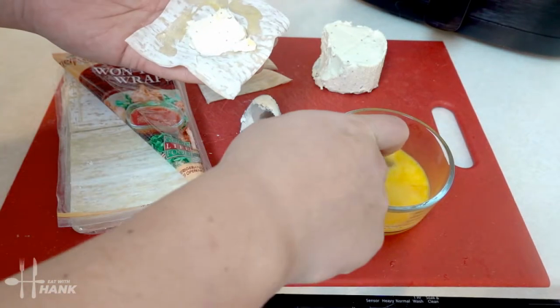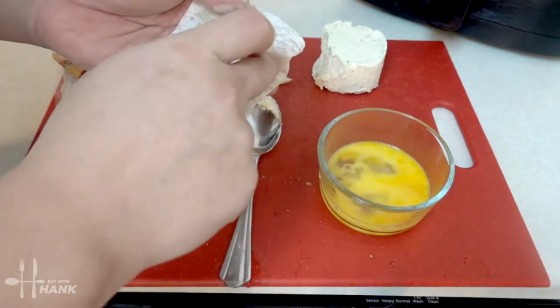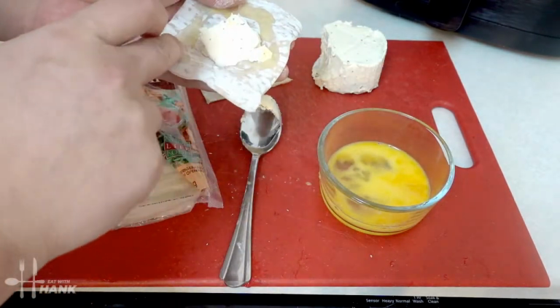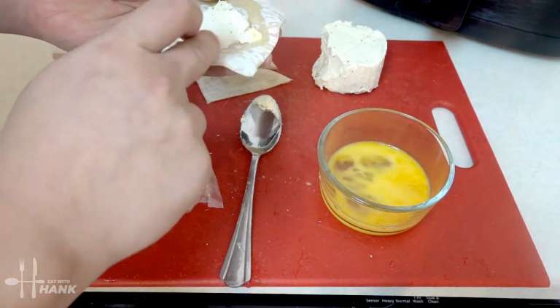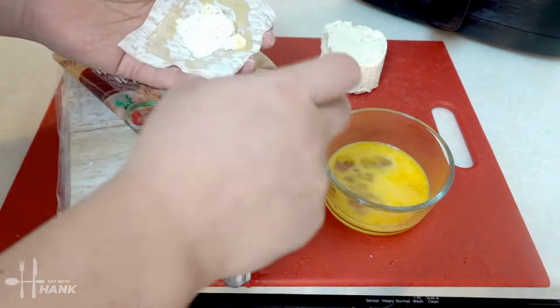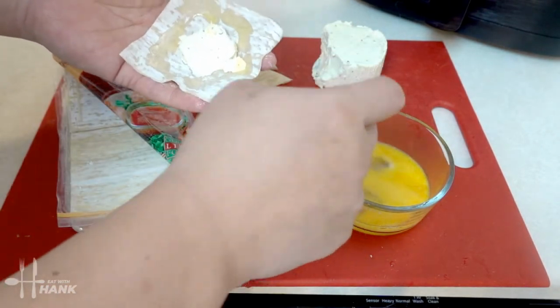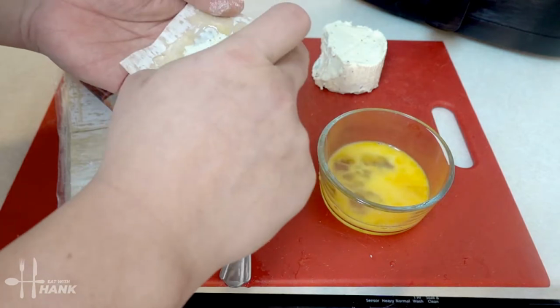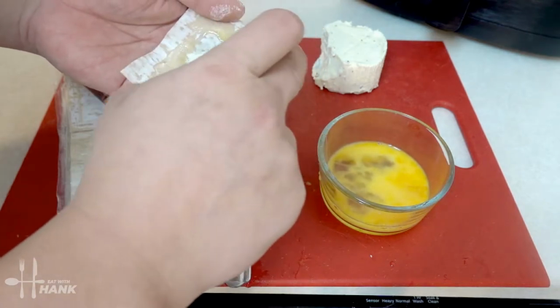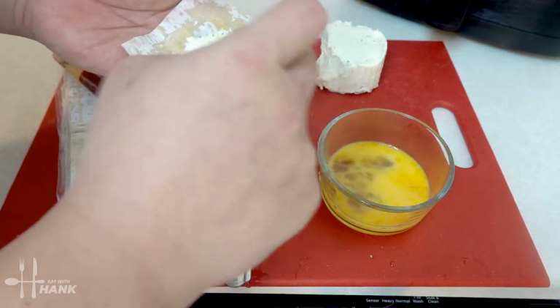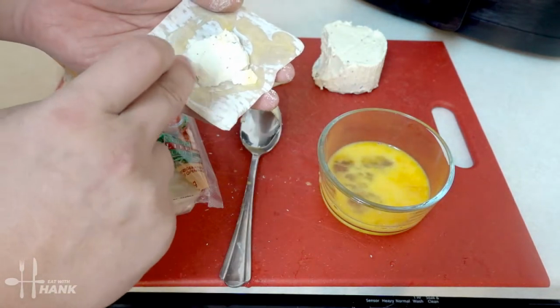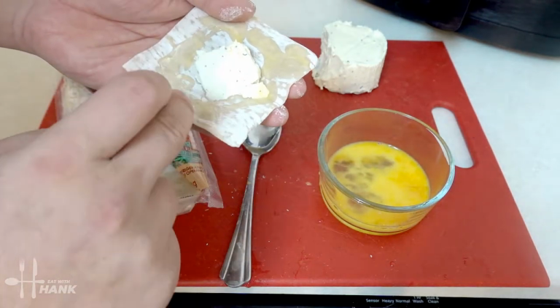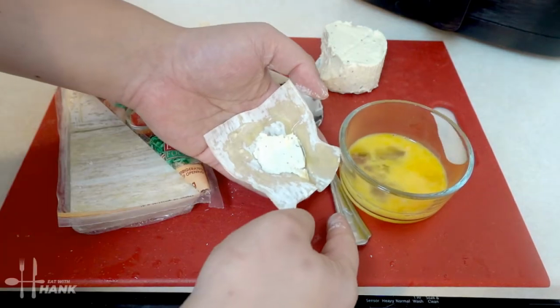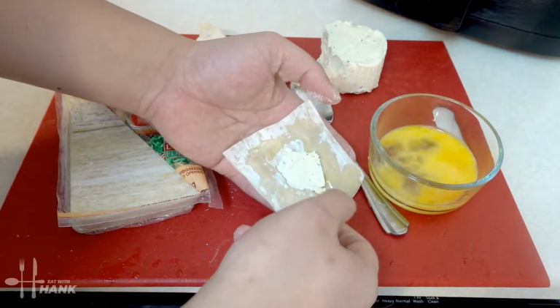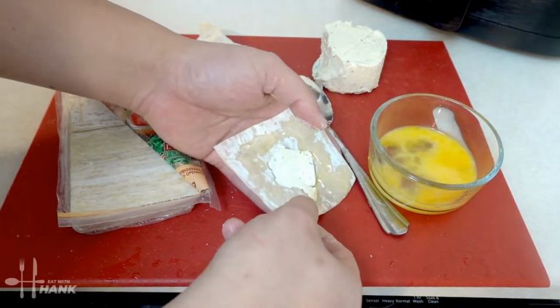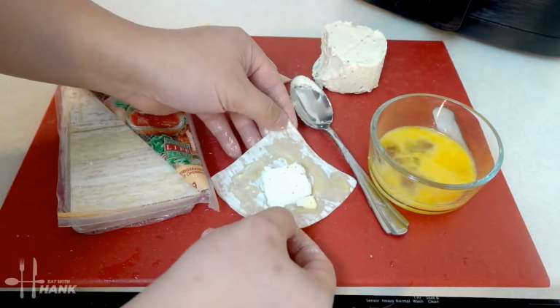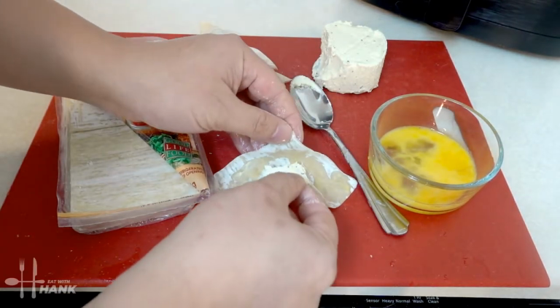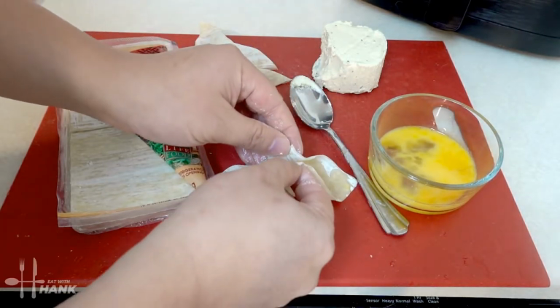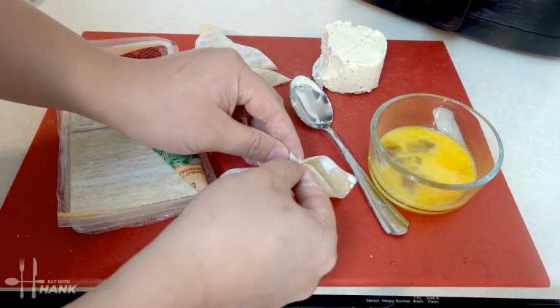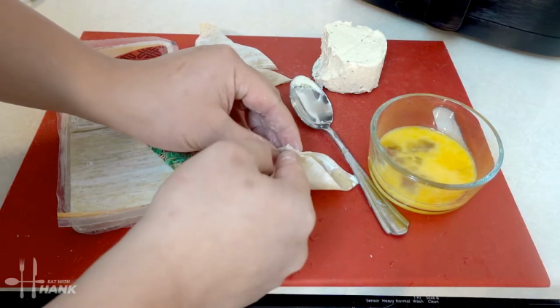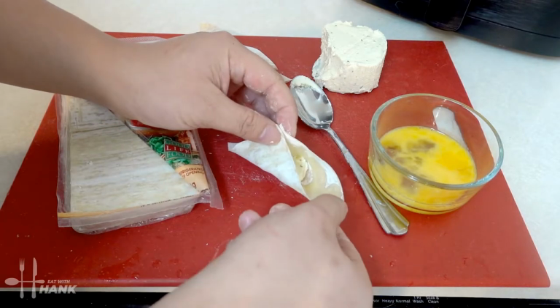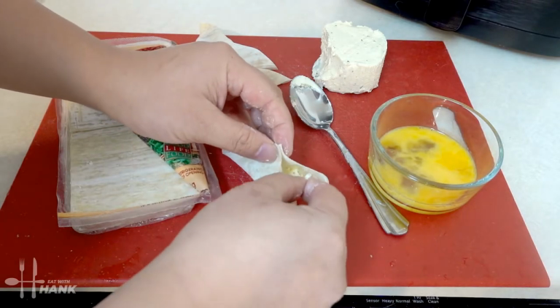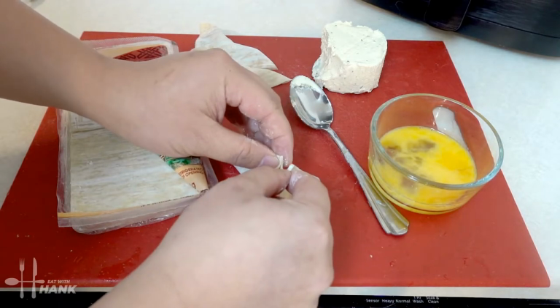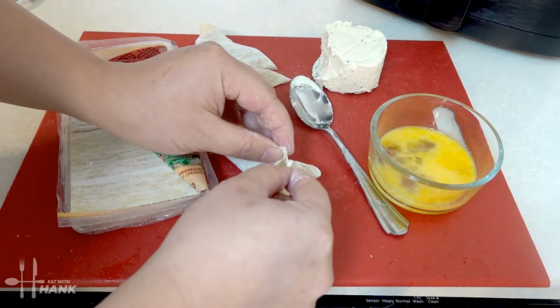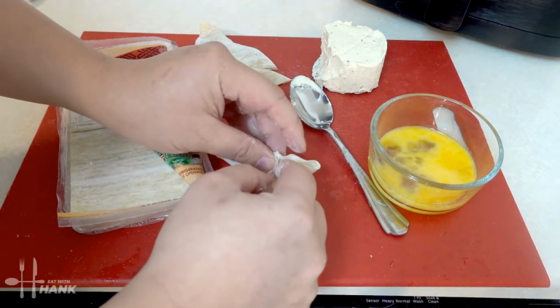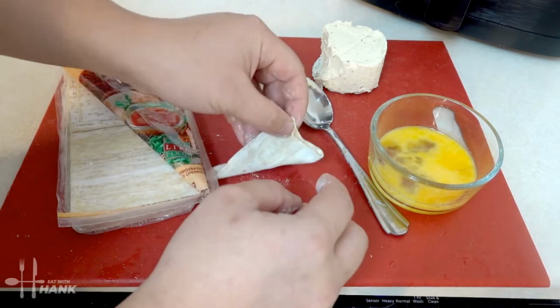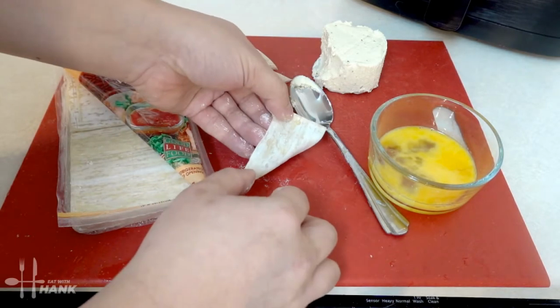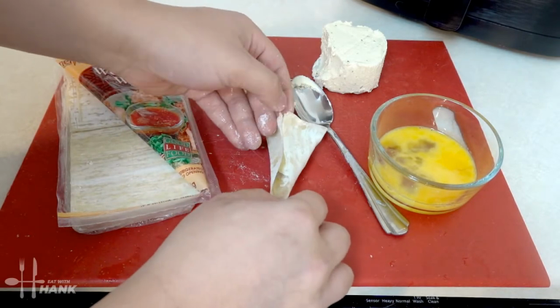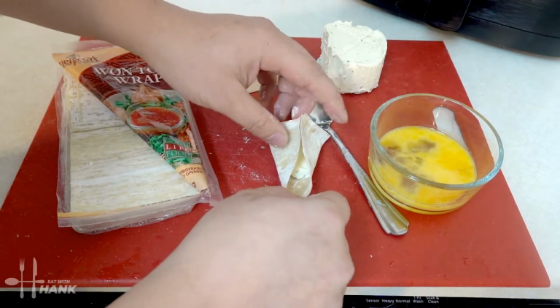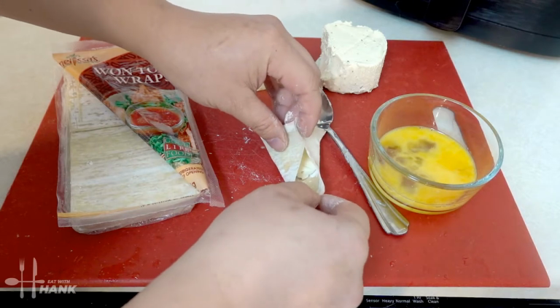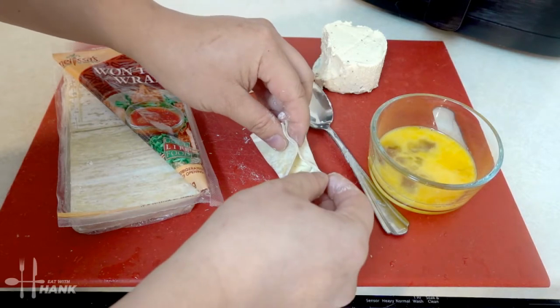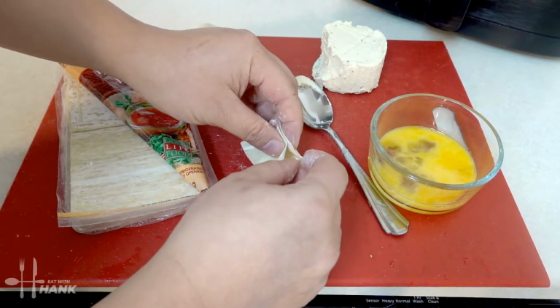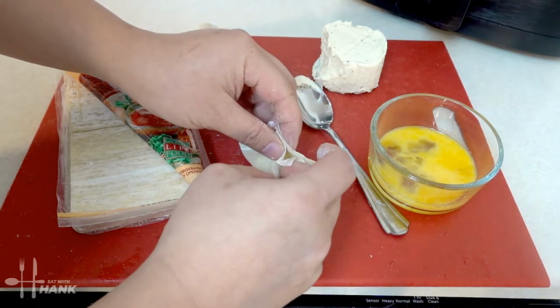For the second way, put cream cheese in the center again, apply egg wash around the wonton skin, lay it on the table, and fold one corner up, then hold the other corner up as well.